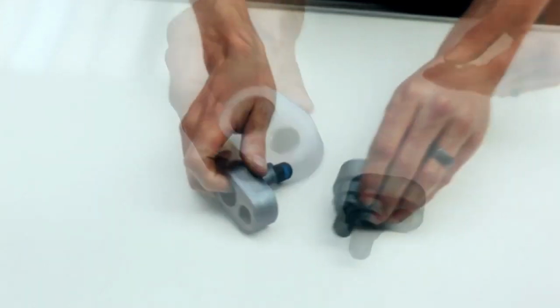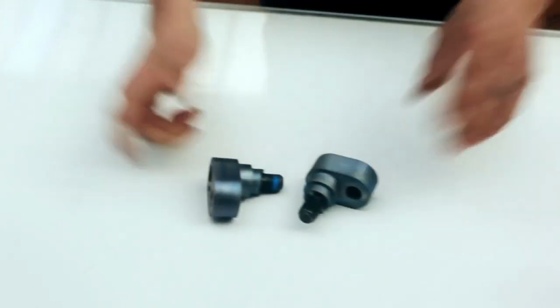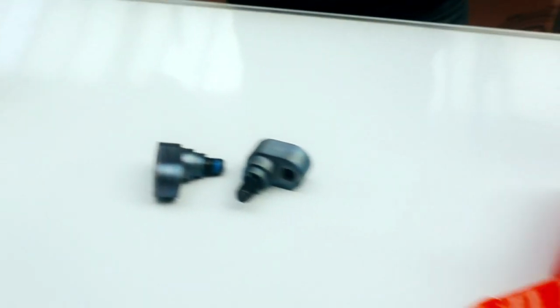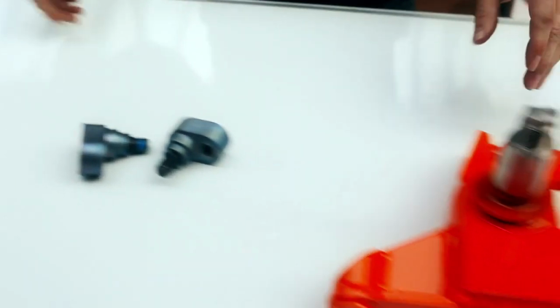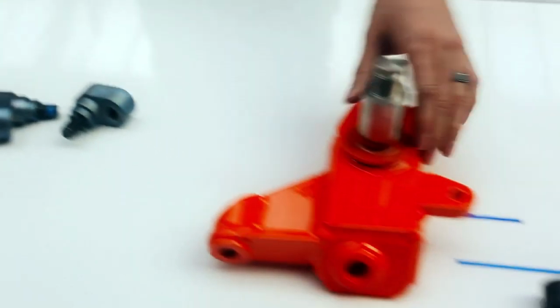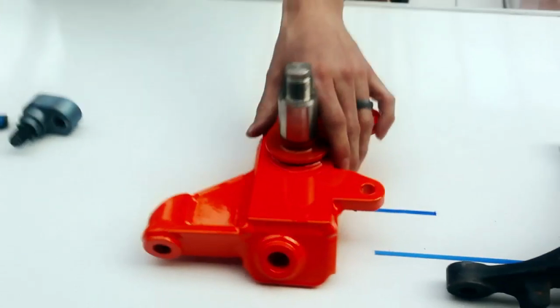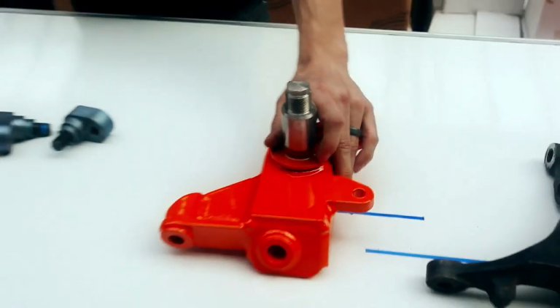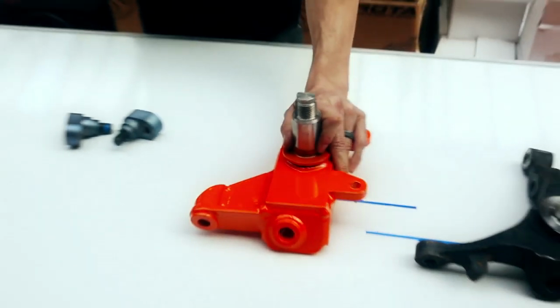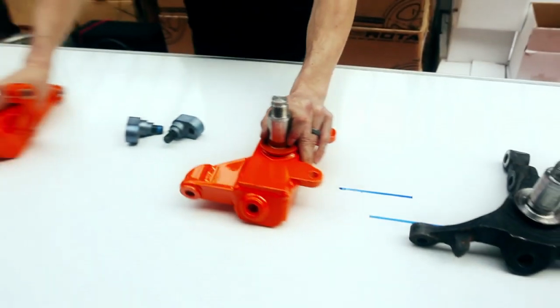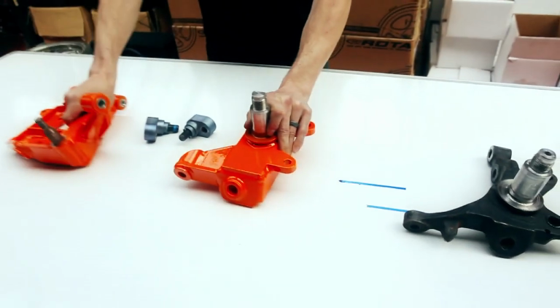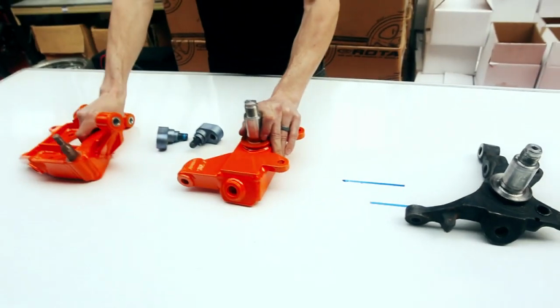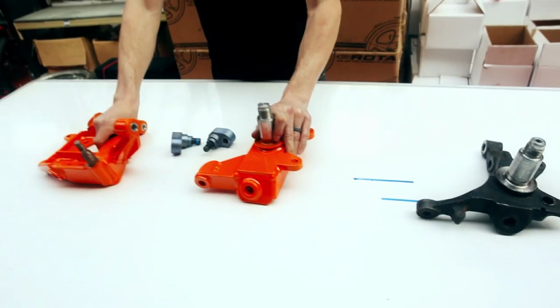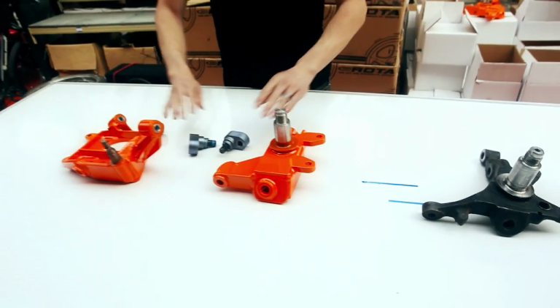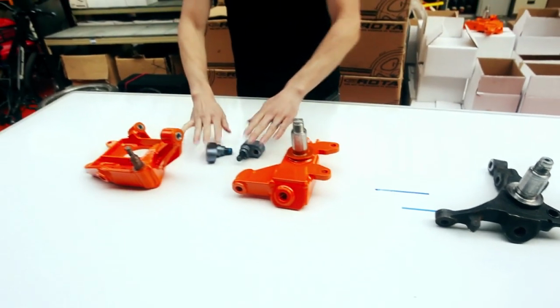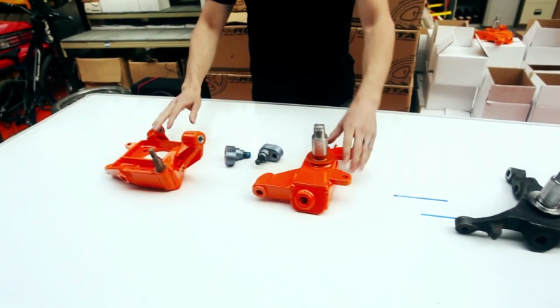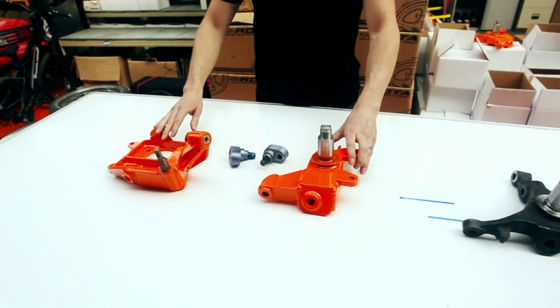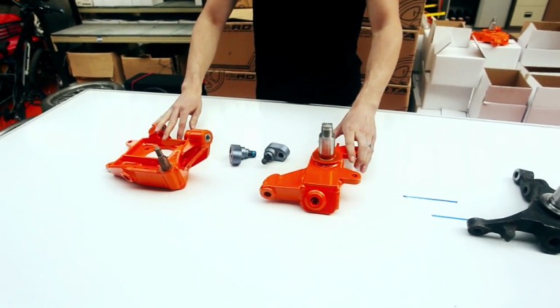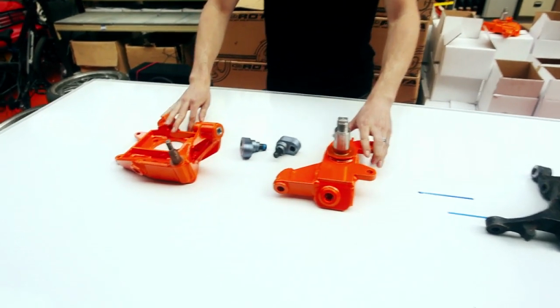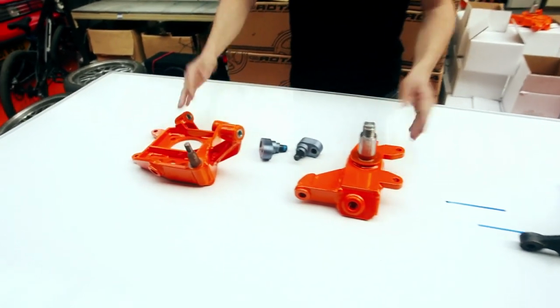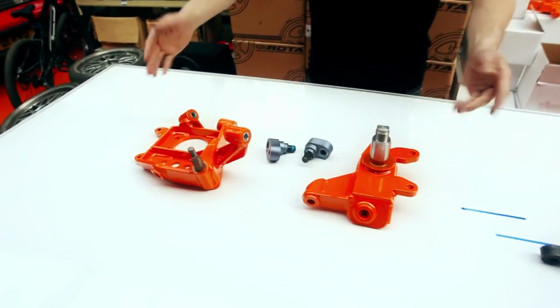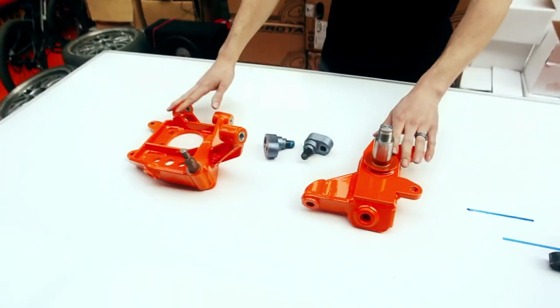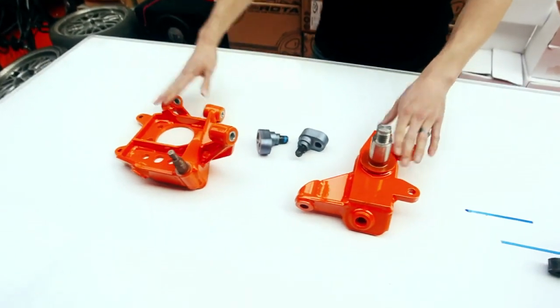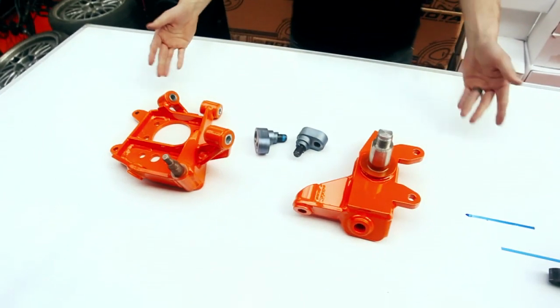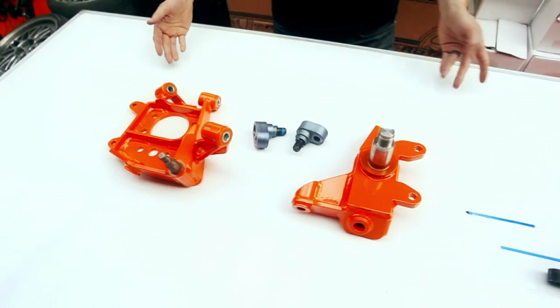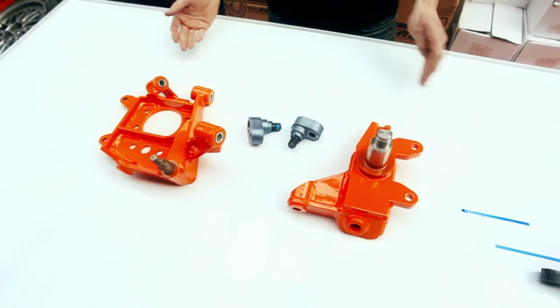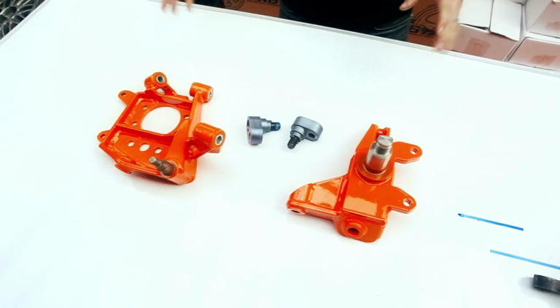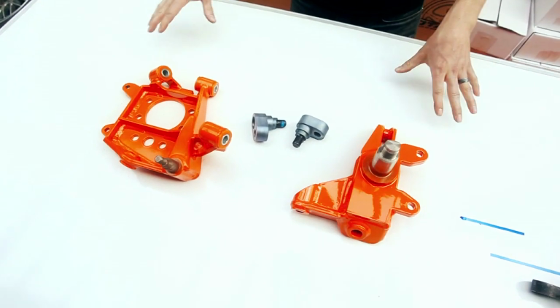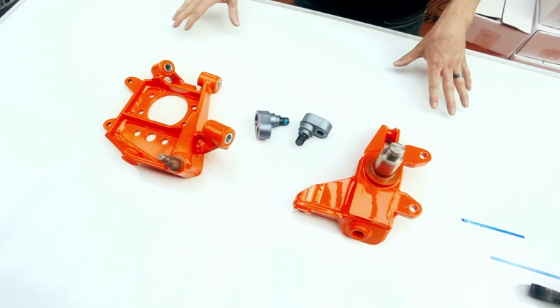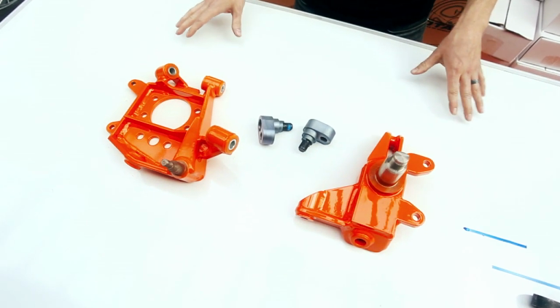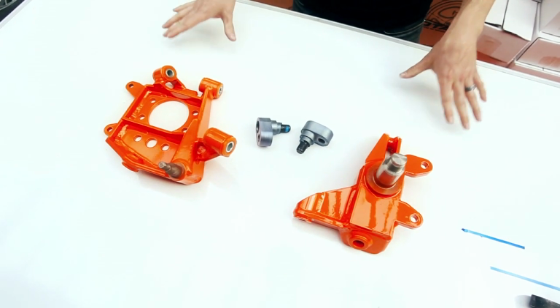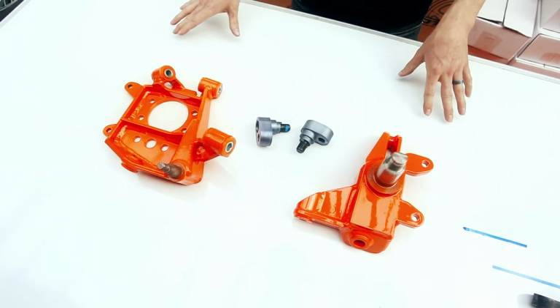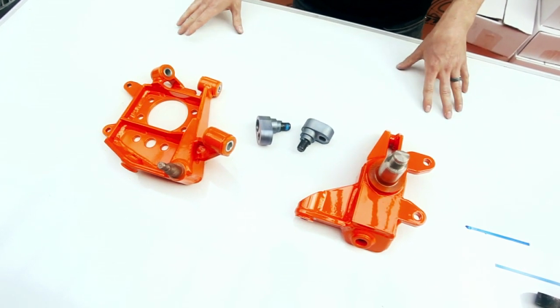So there we have it — the GeoMaster II hub knuckles and the offset rack spacers. Giving you more traction, much better steering control on the limits, and predictable and precise handling.